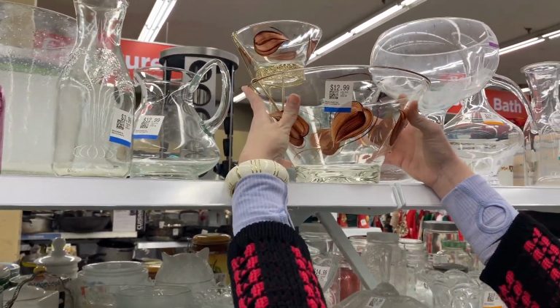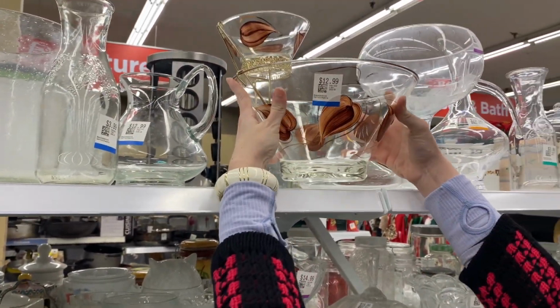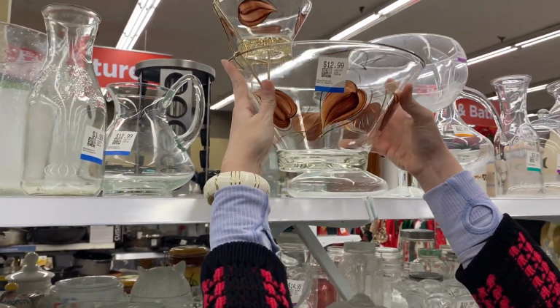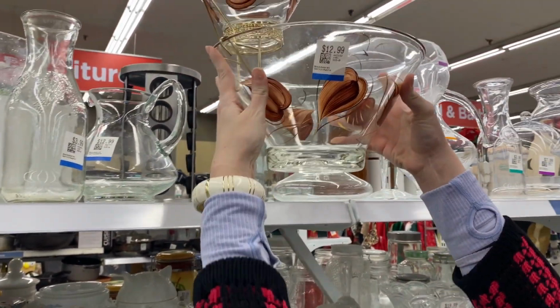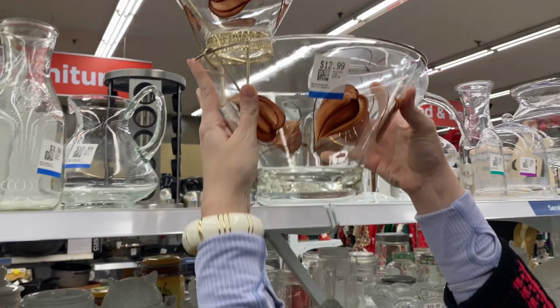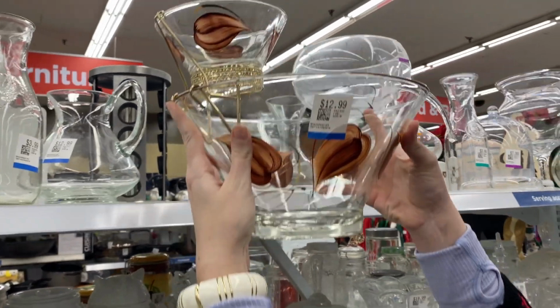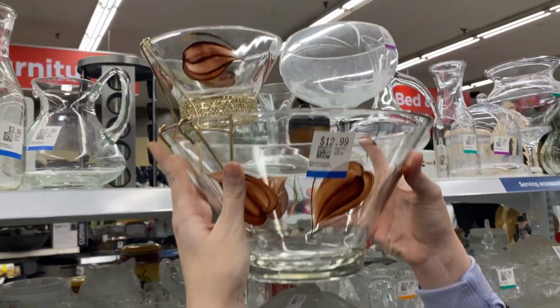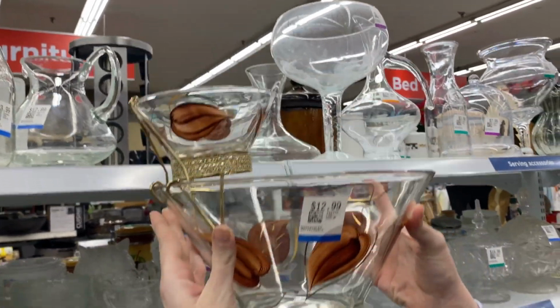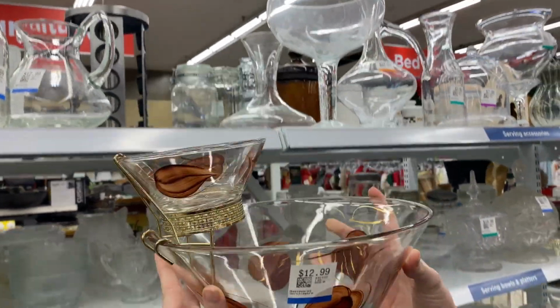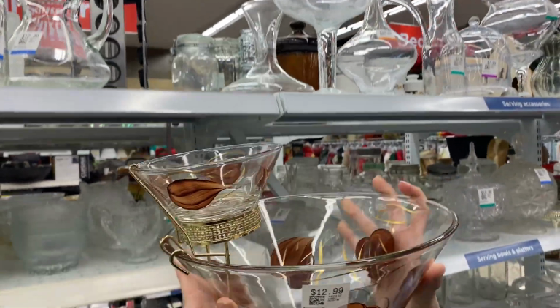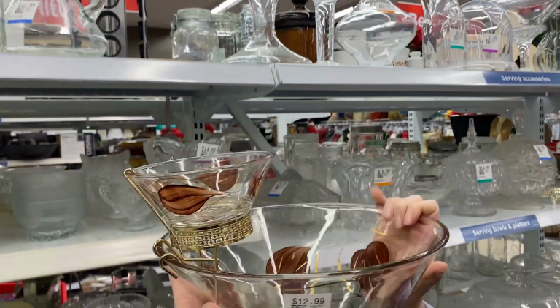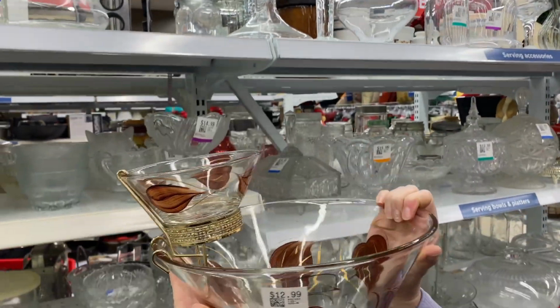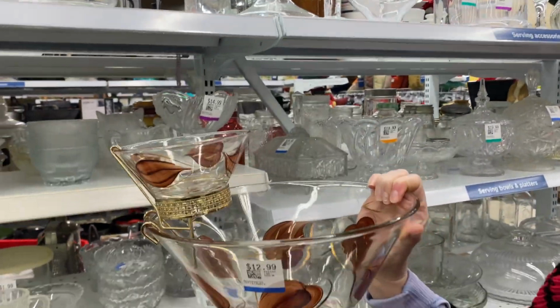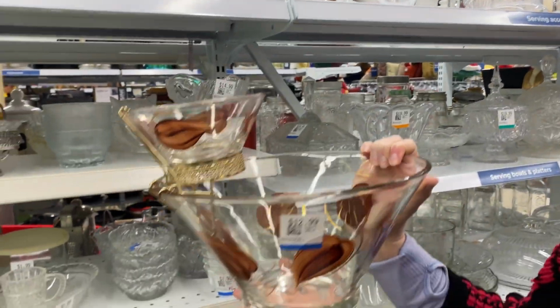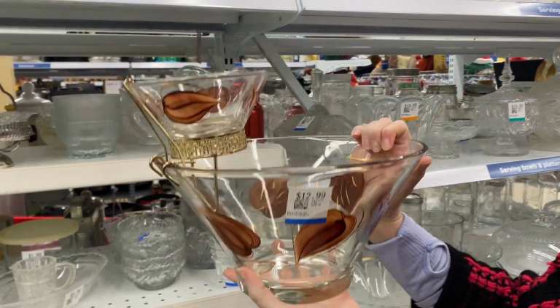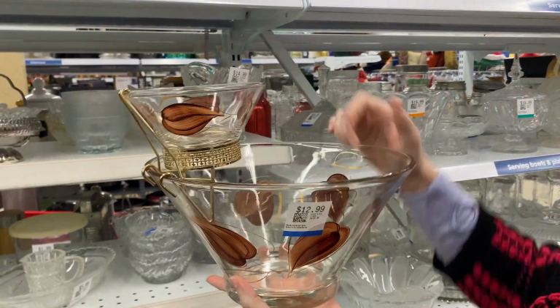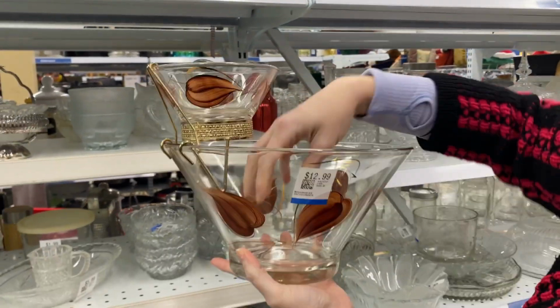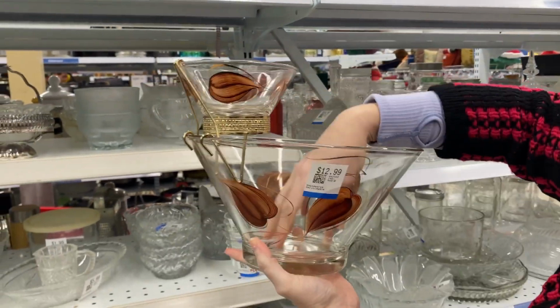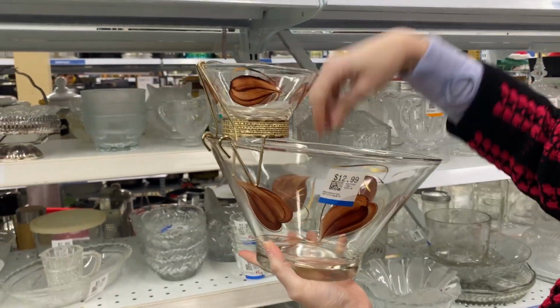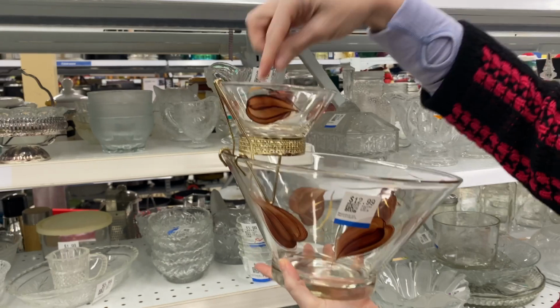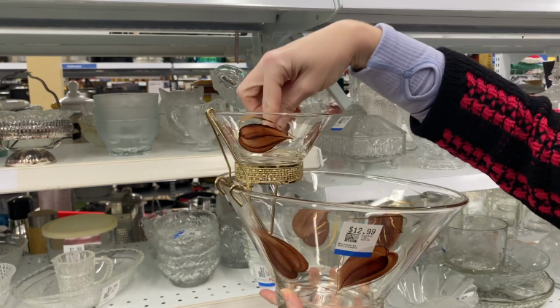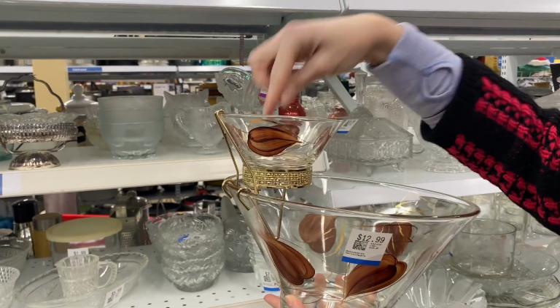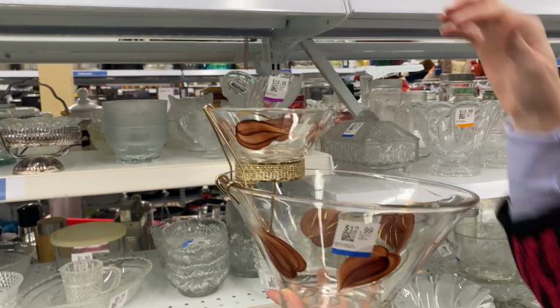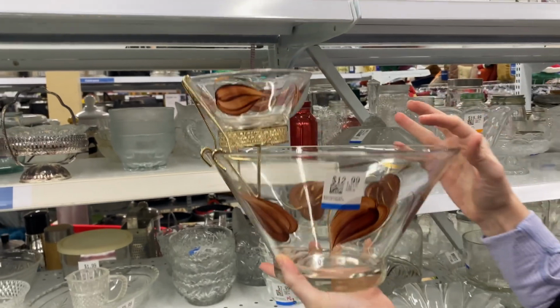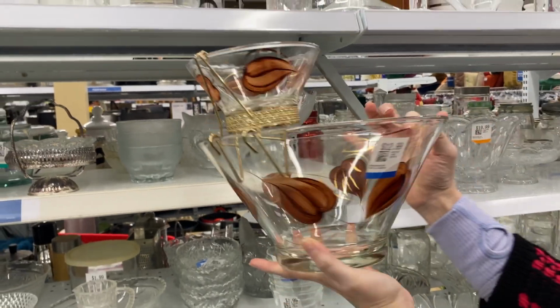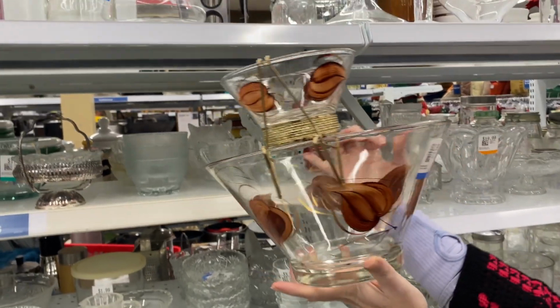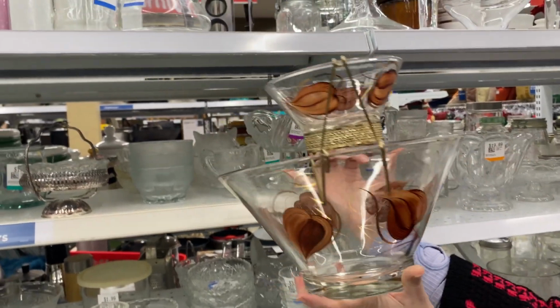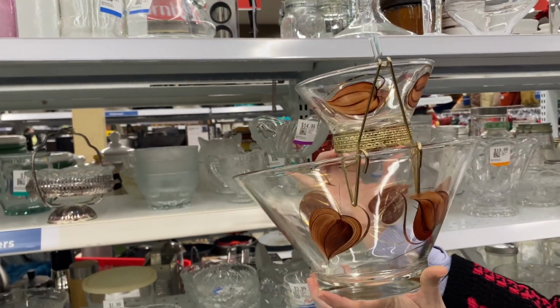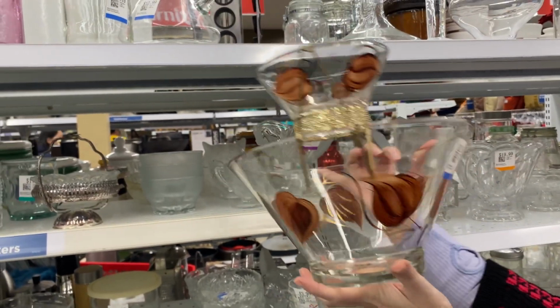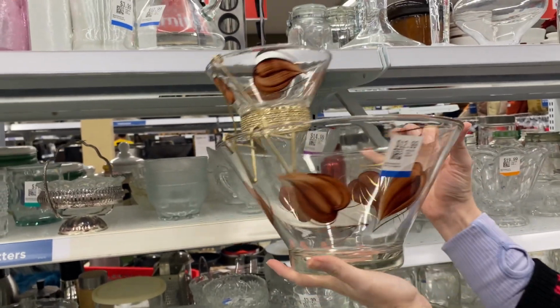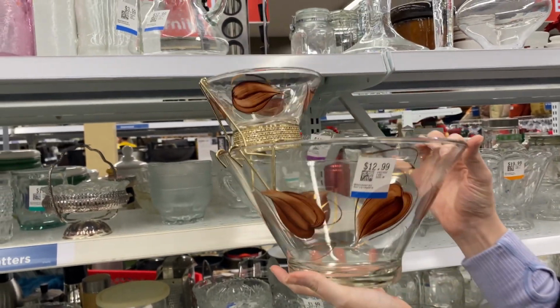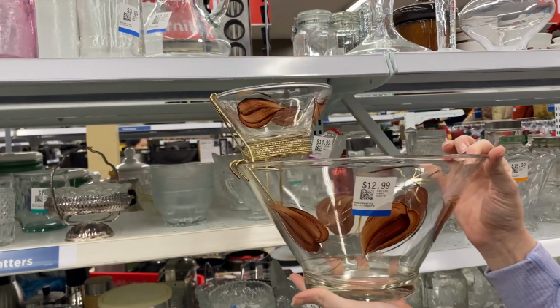I really like these. They are vintage sets and from what I understand you put your chips in the bottom and your dip in the top.